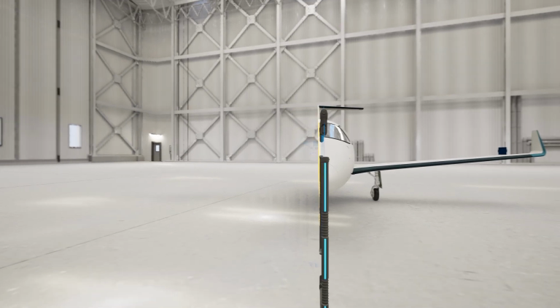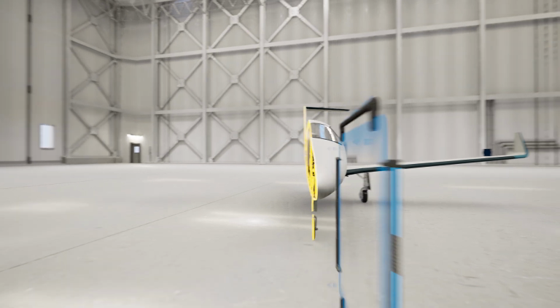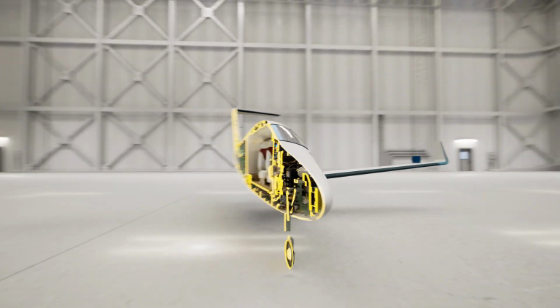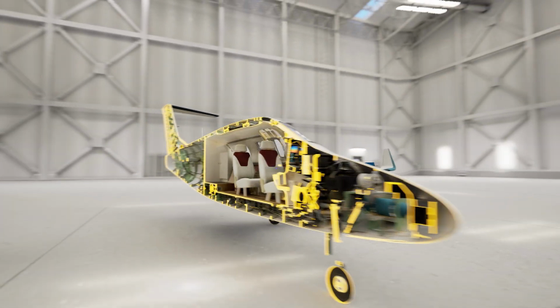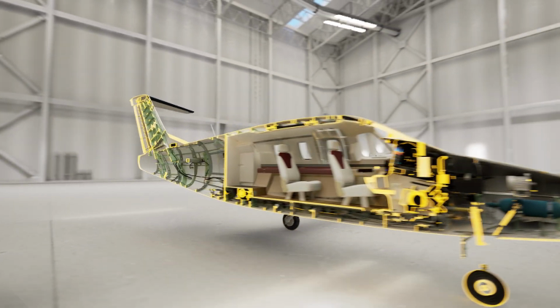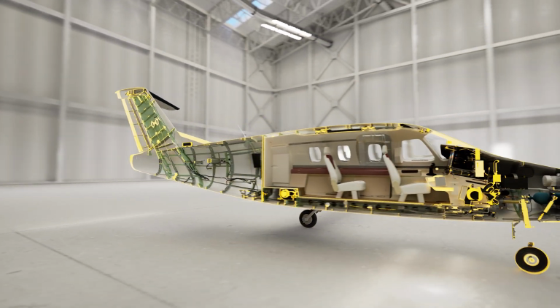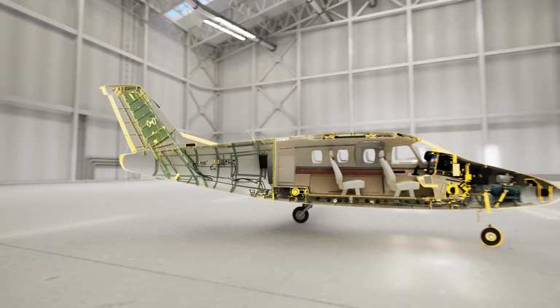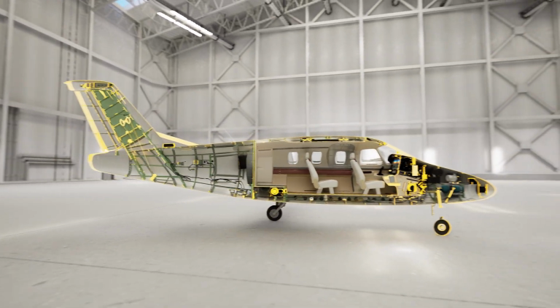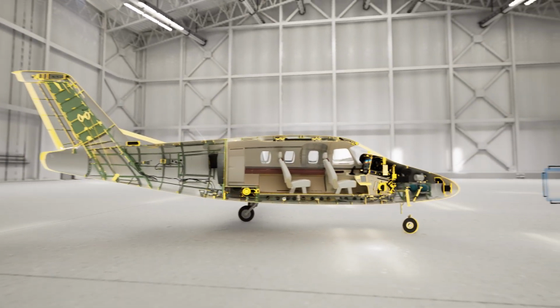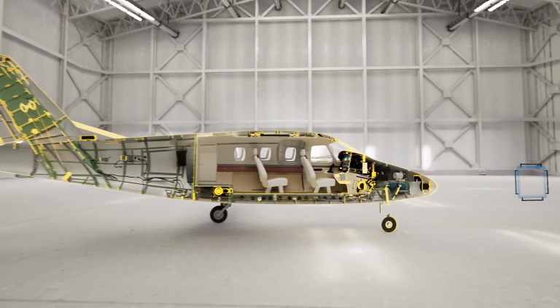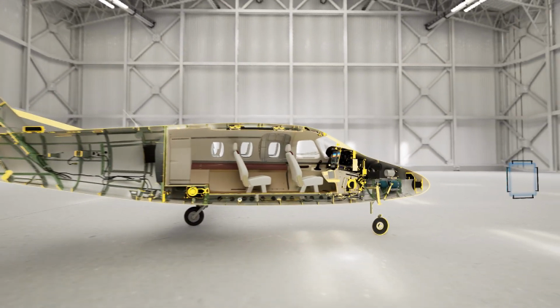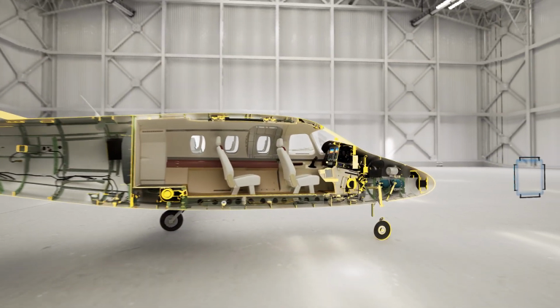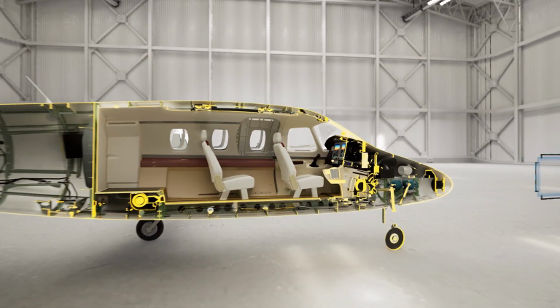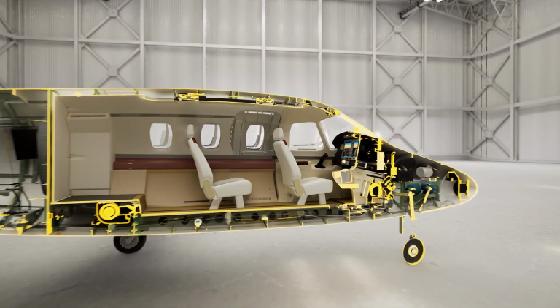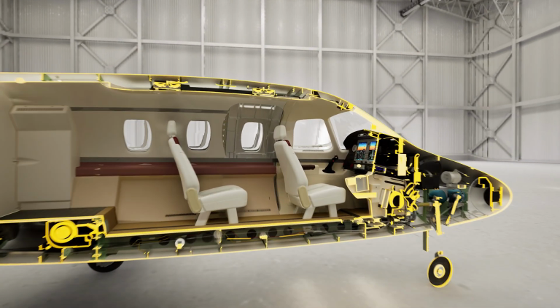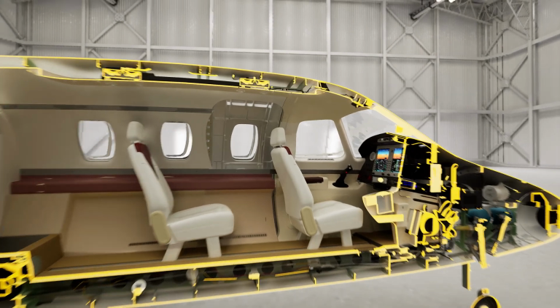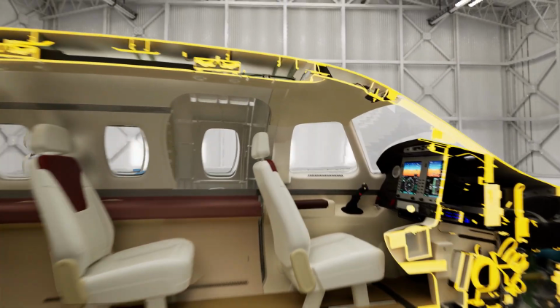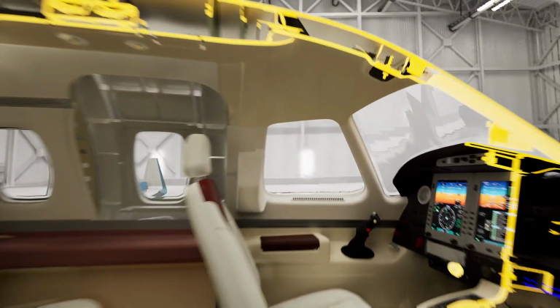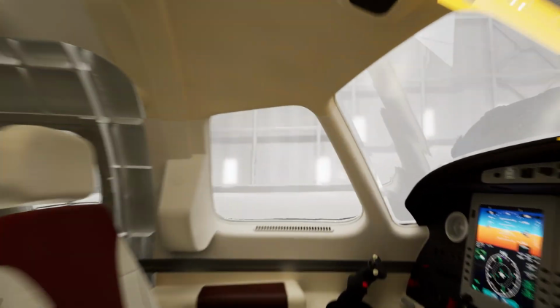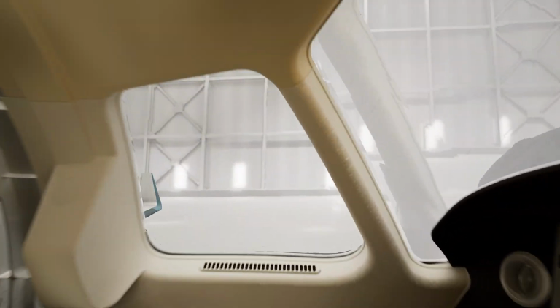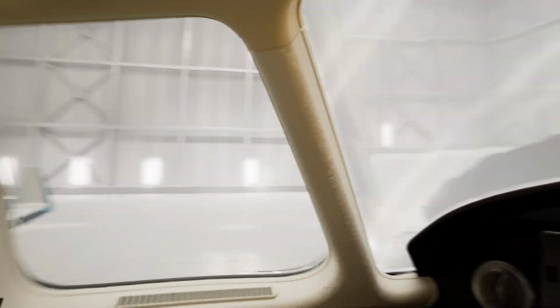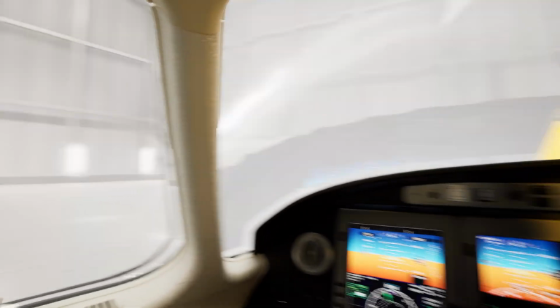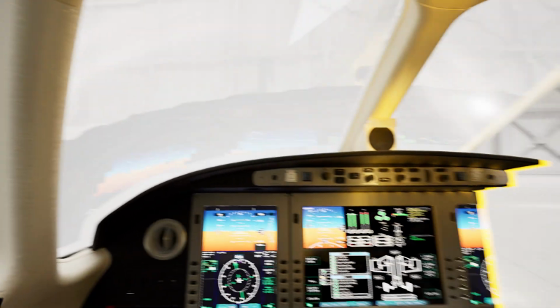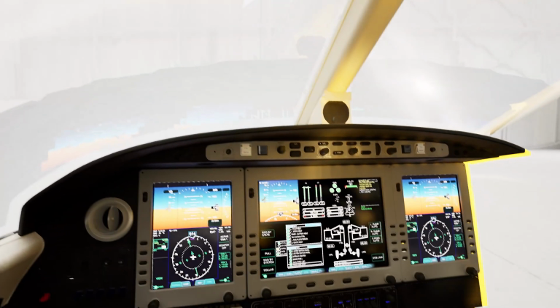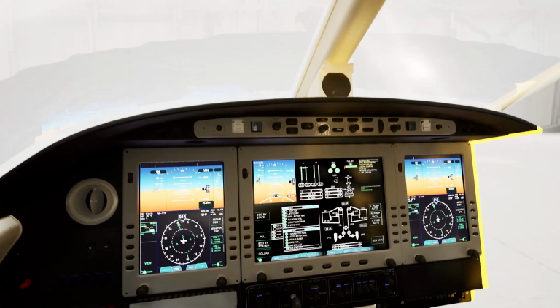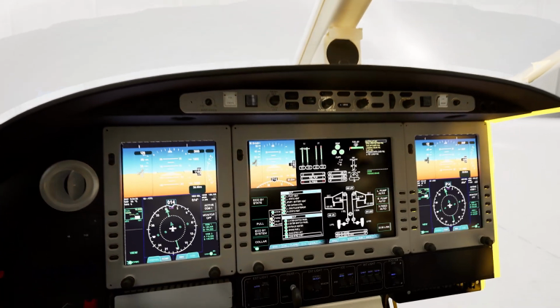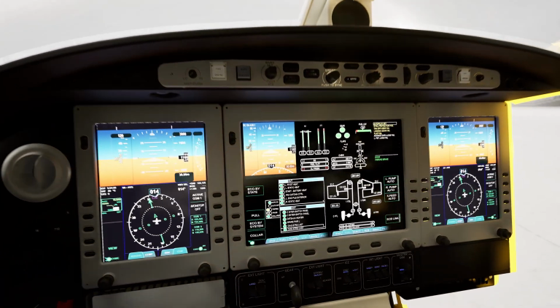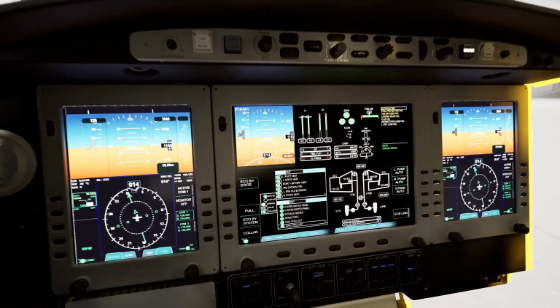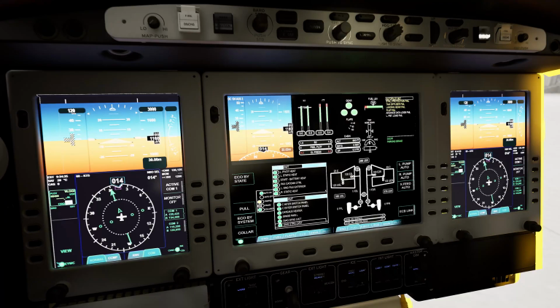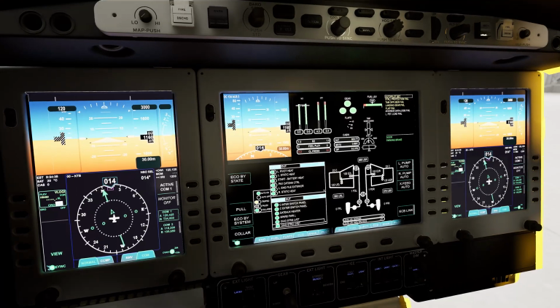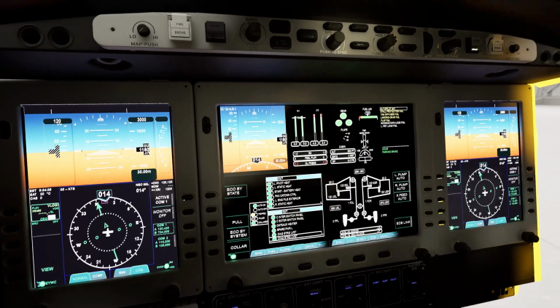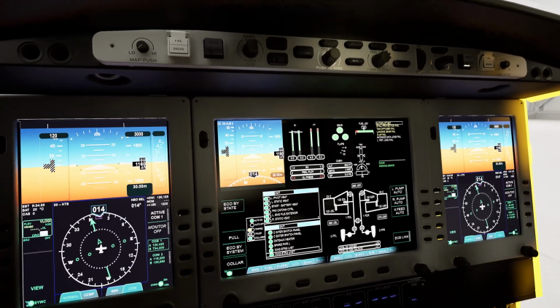Furthermore, it offers a resolution comparable to the visual precision of the human eye. This enables real-time and precise capture of form, color, and texture, facilitating detailed design workflows.